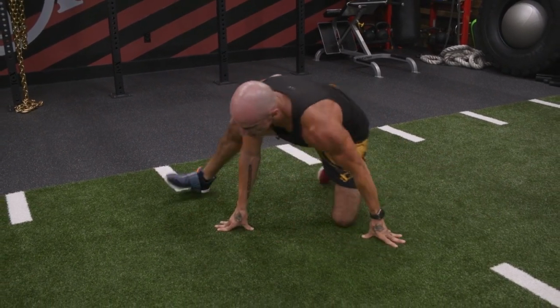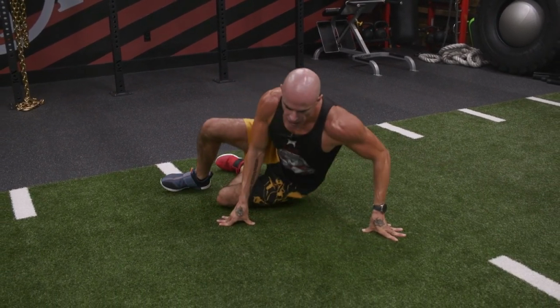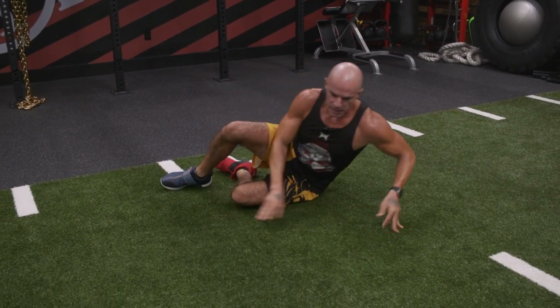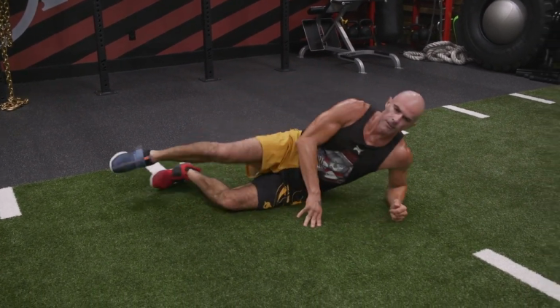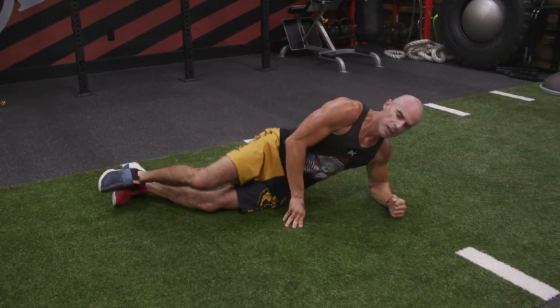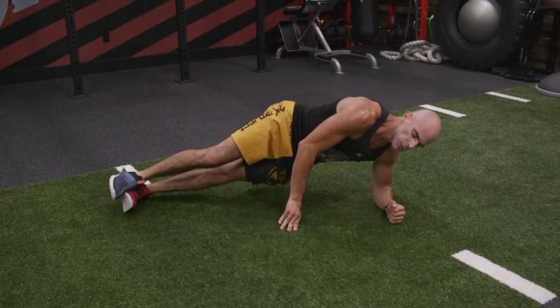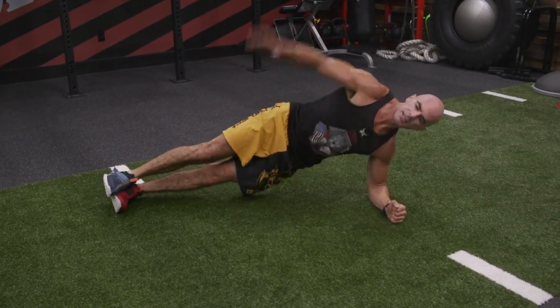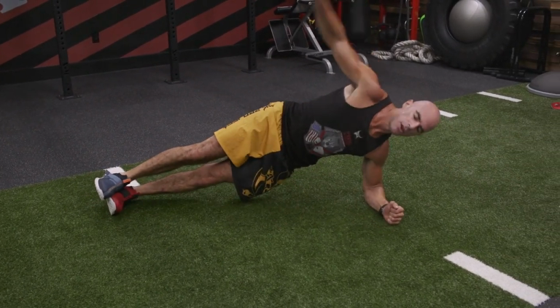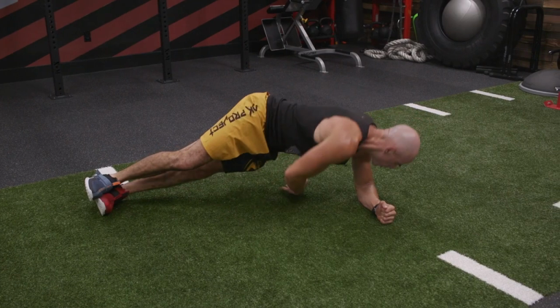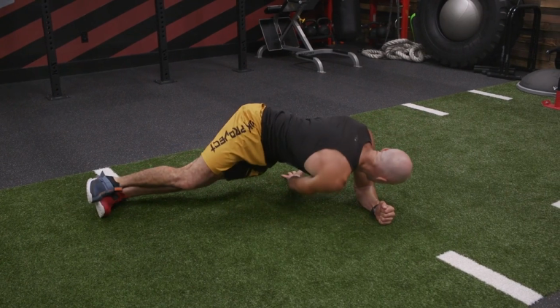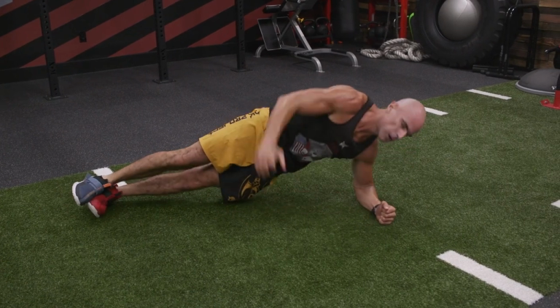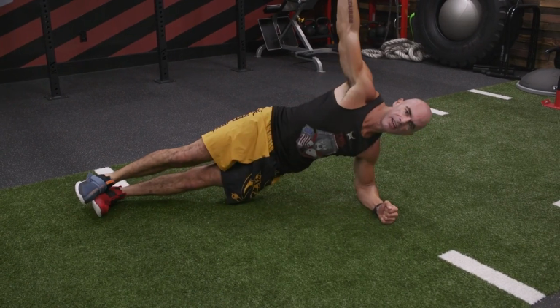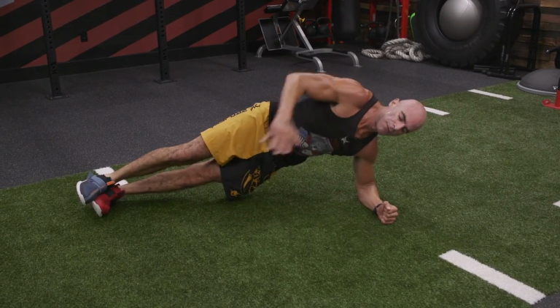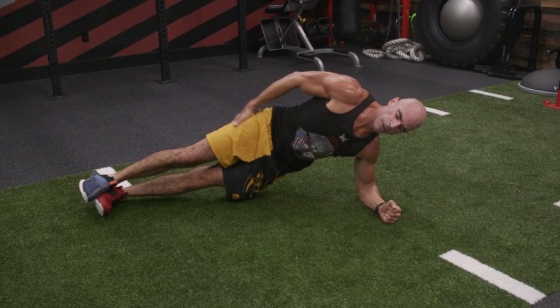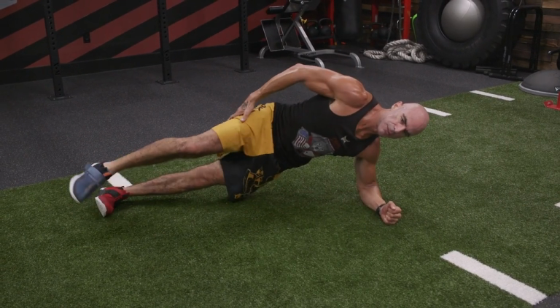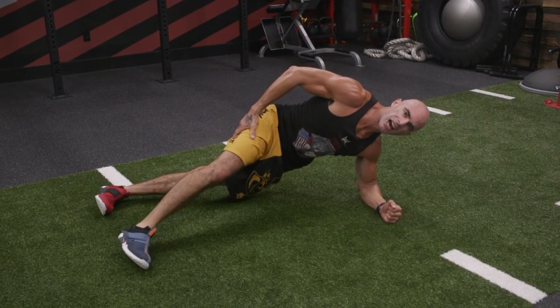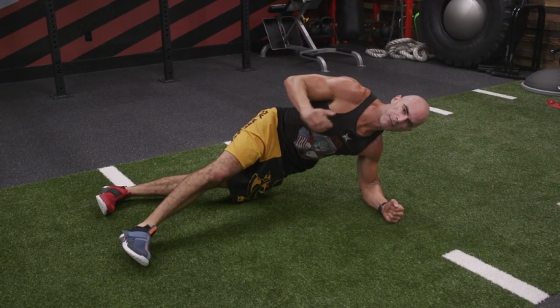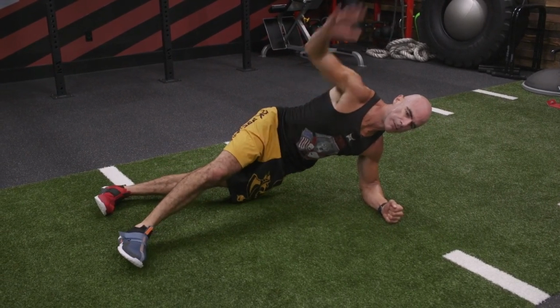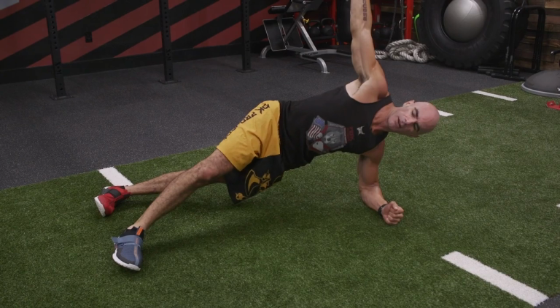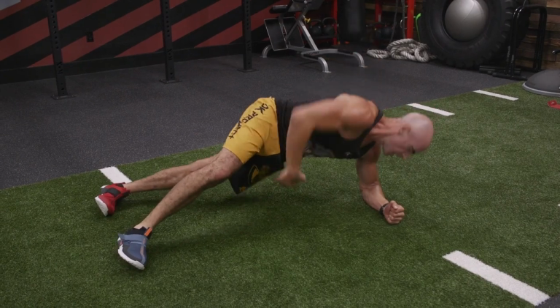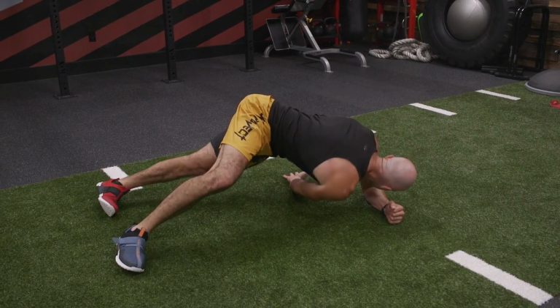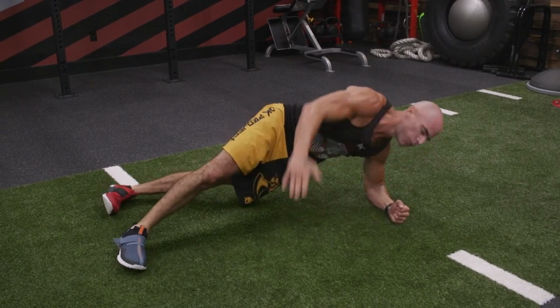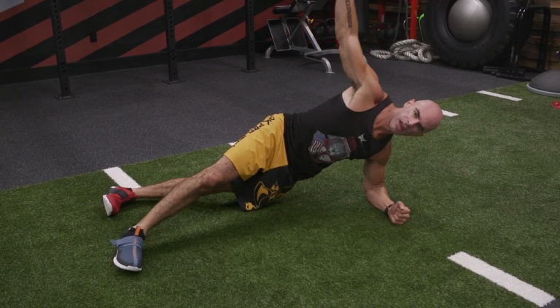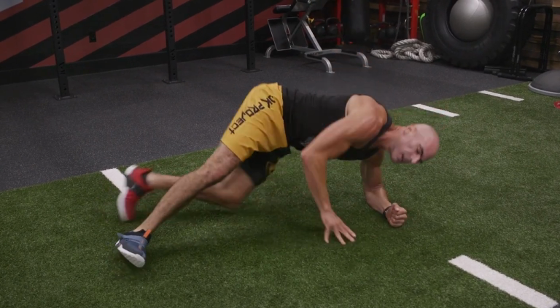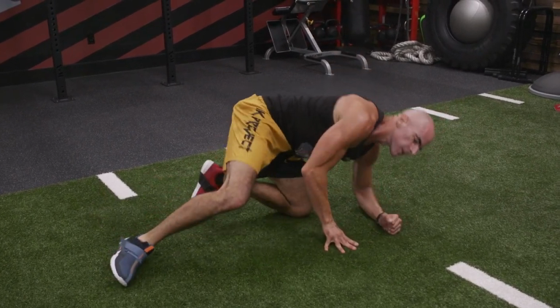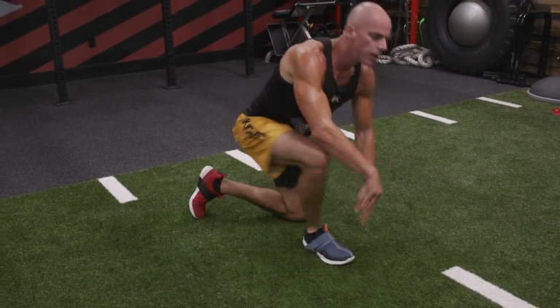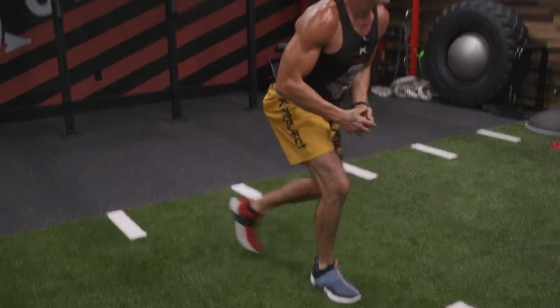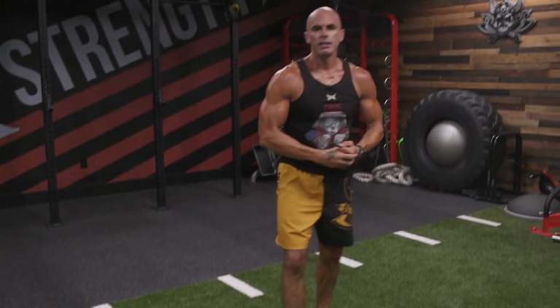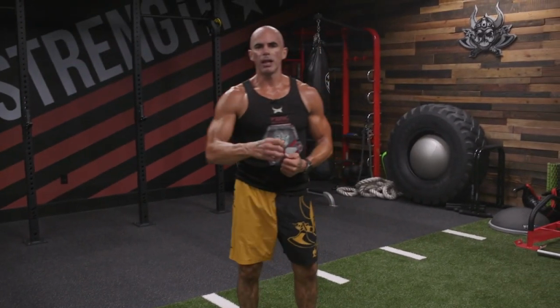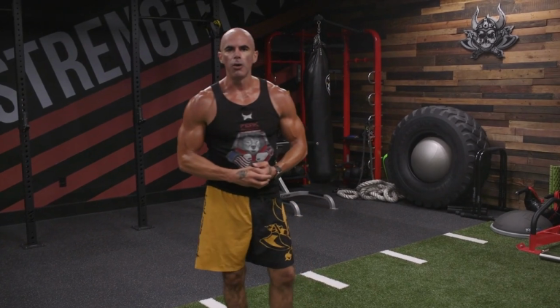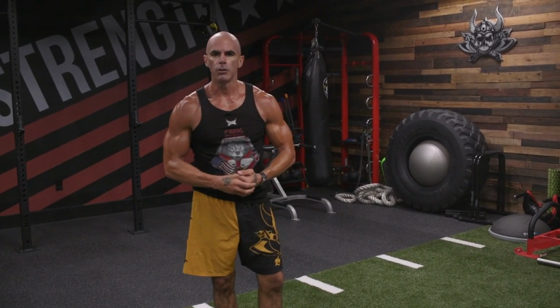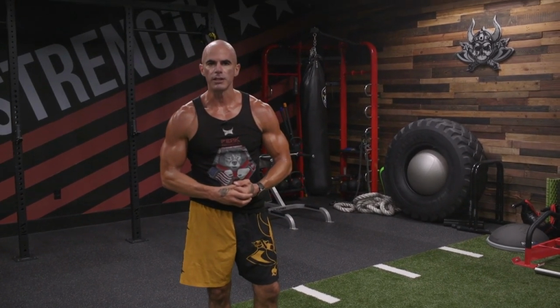Same amount of time on one side, then switch sides. Twist as far as you can. If you need a little help with stability, put that top leg forward, not the bottom leg. And twist. And reach. Side plank low with a twist.